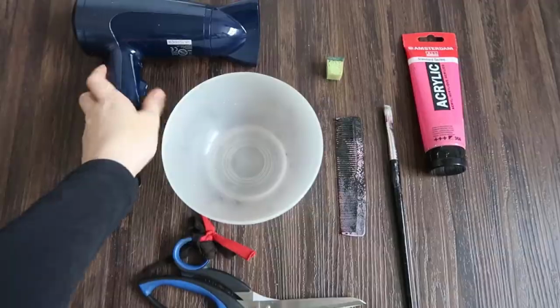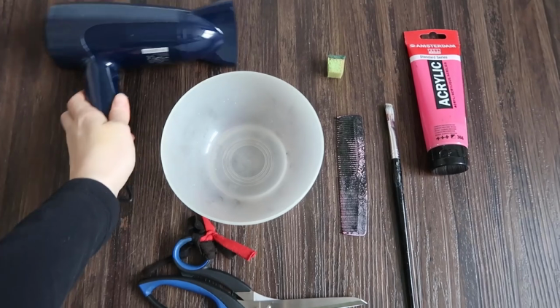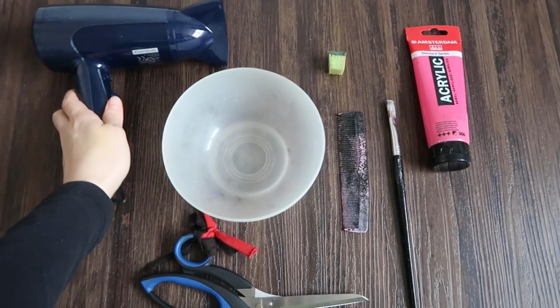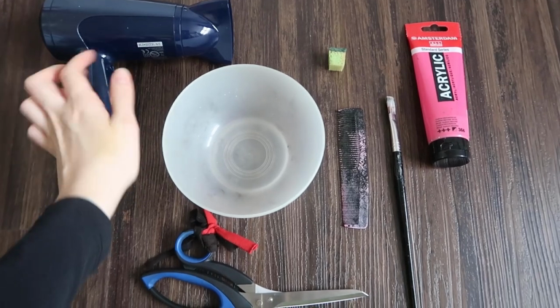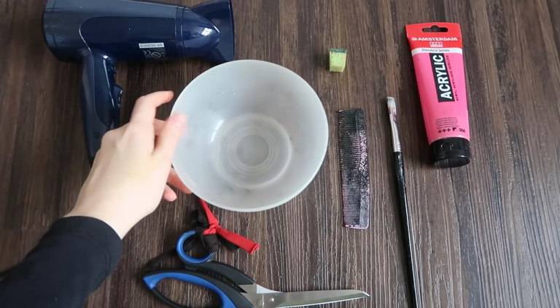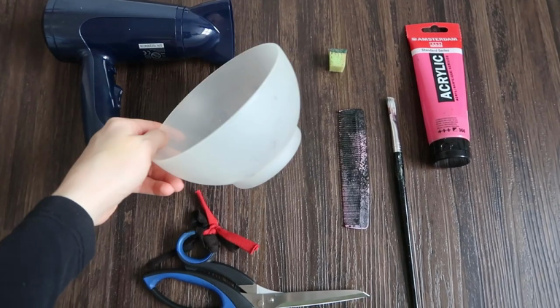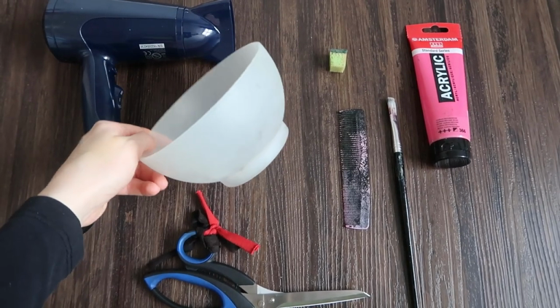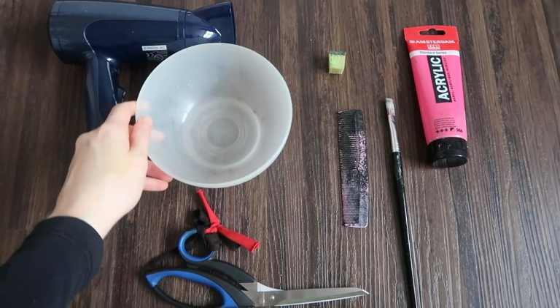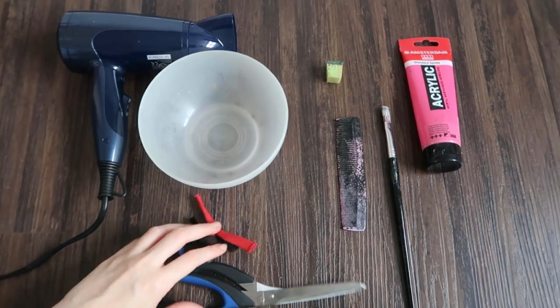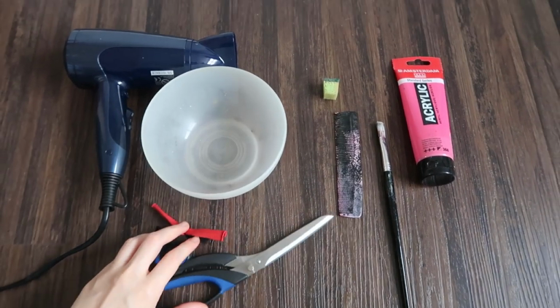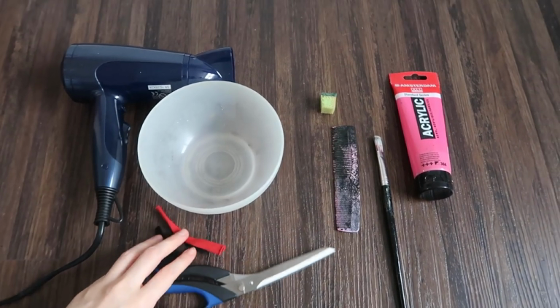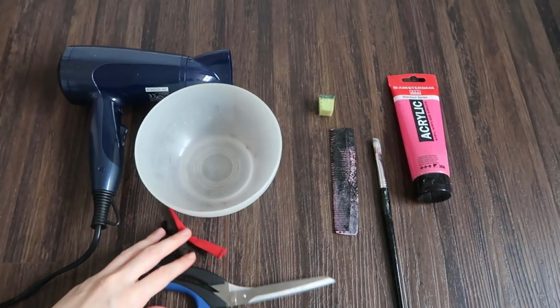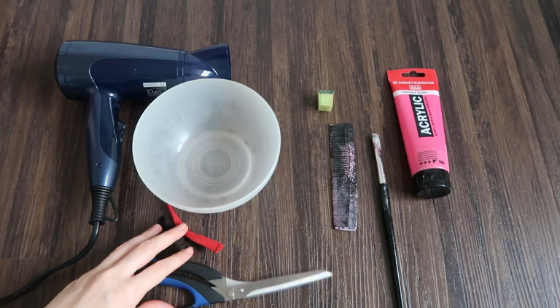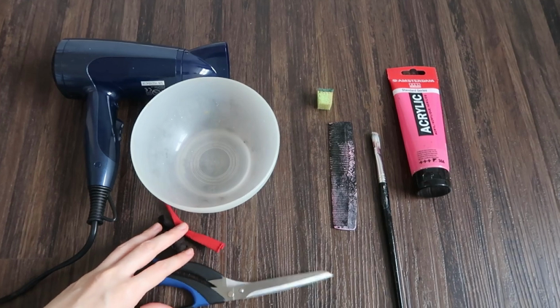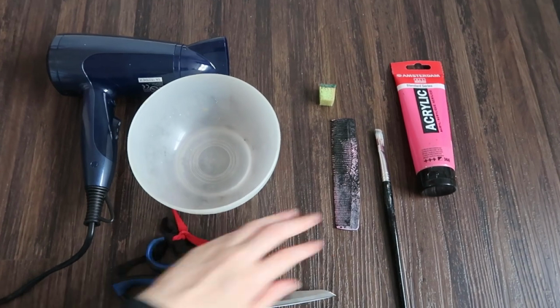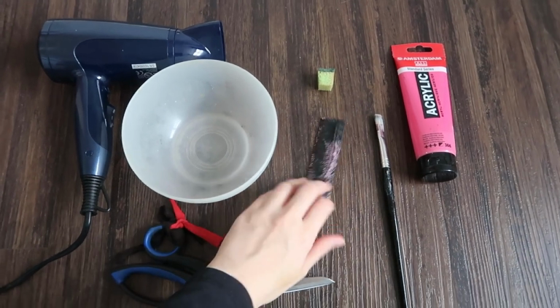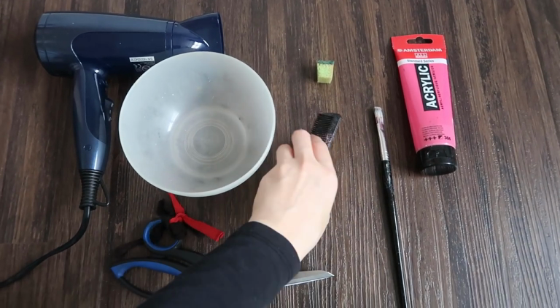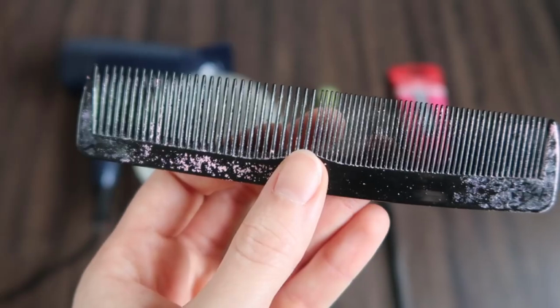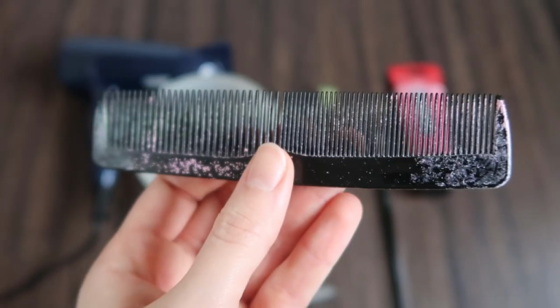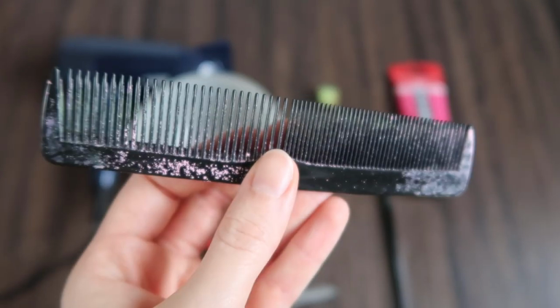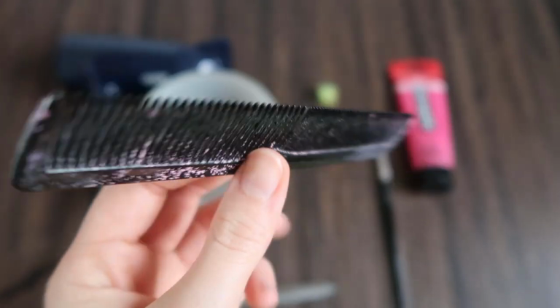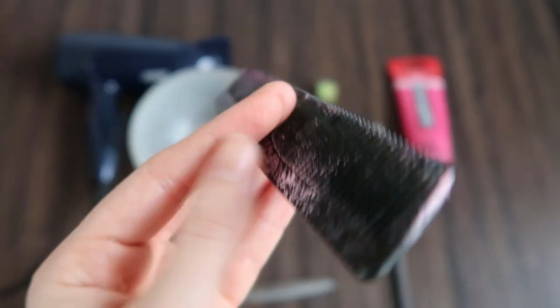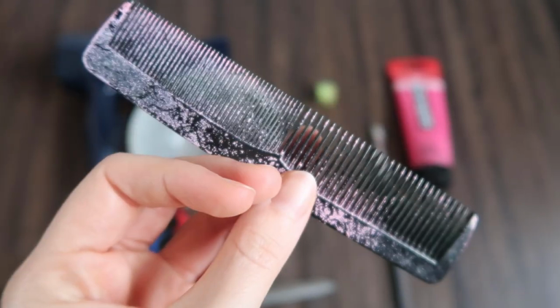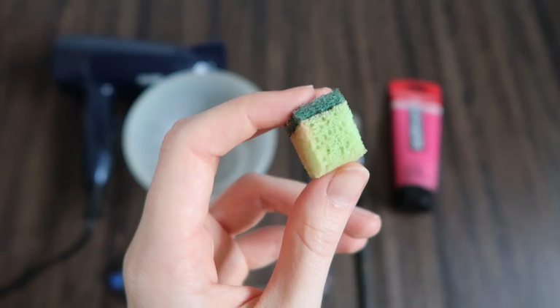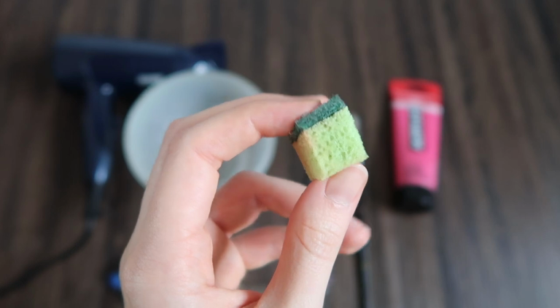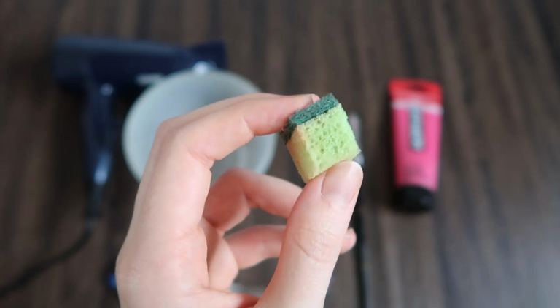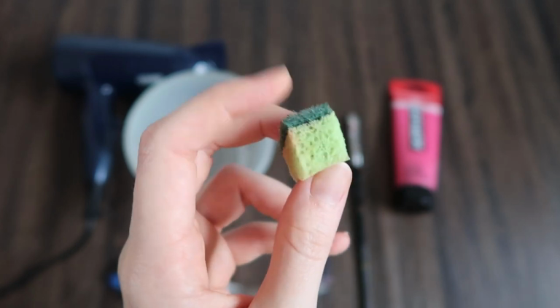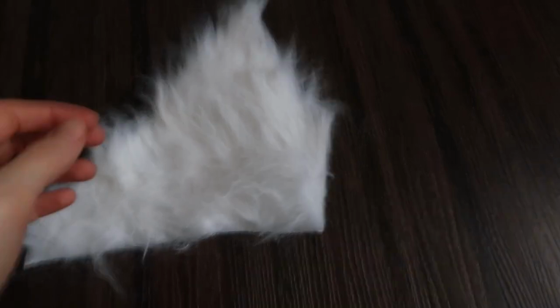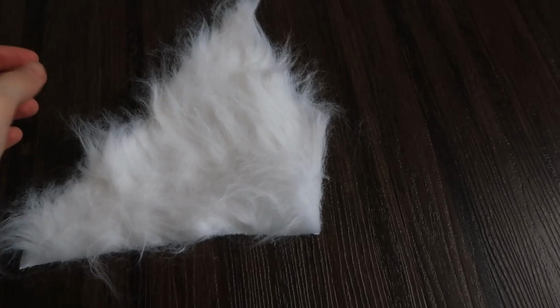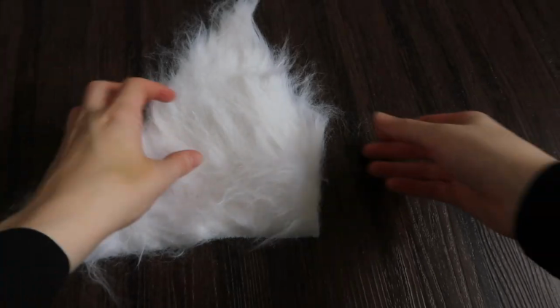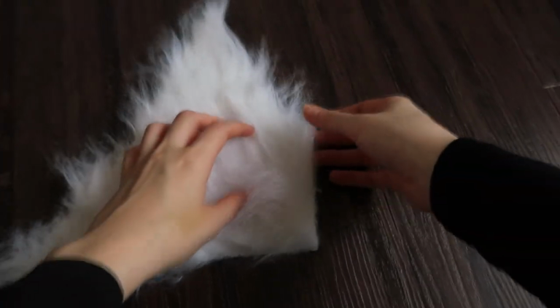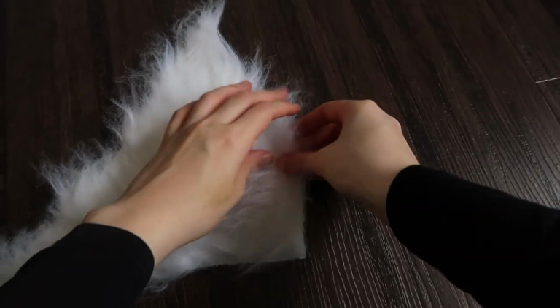So what you'll need for this tutorial is your pattern, fabric scissors, paint, water, something to put the paint and water in — like a box or a bowl — and a painting brush, a sponge, a comb, and a hairdryer. Start by cutting your fabric in your desired shape.